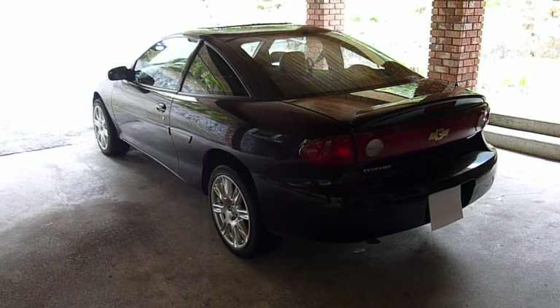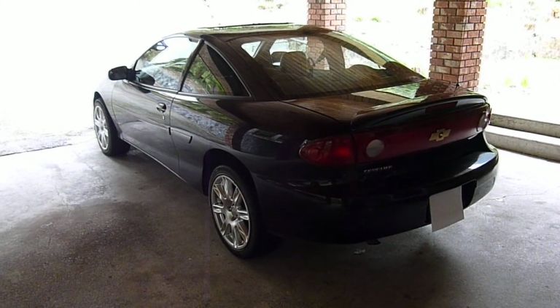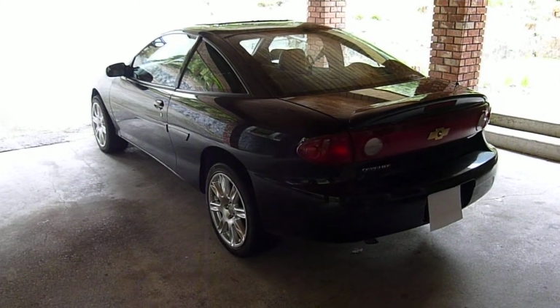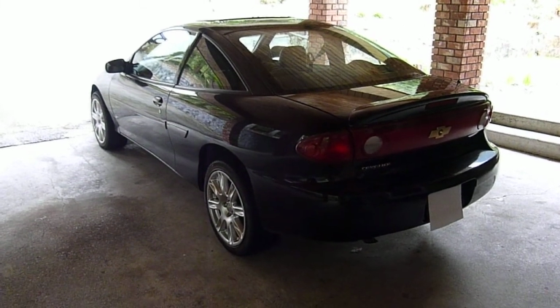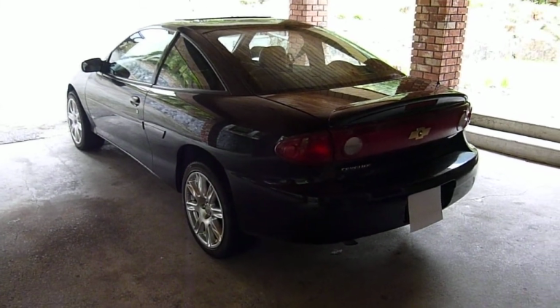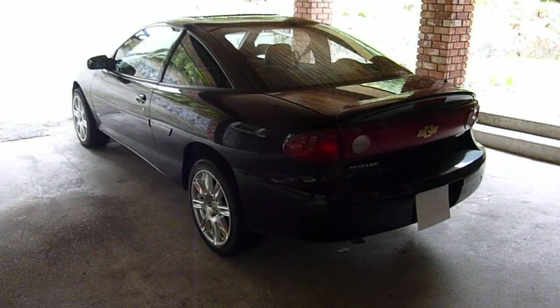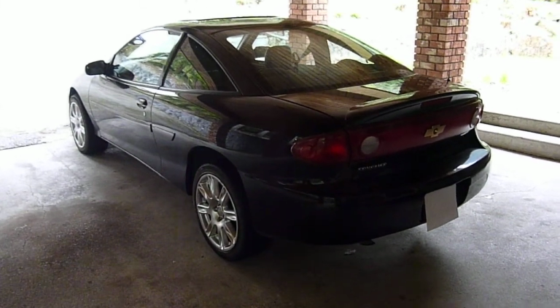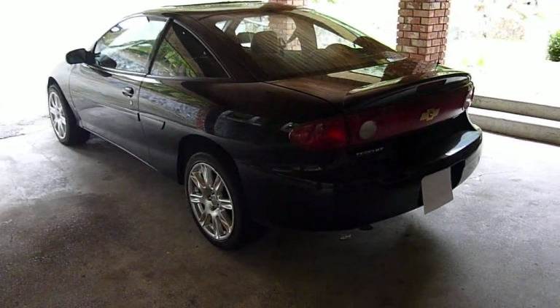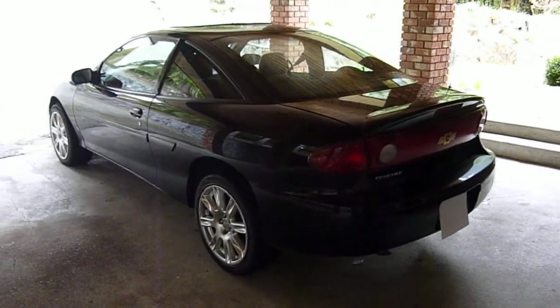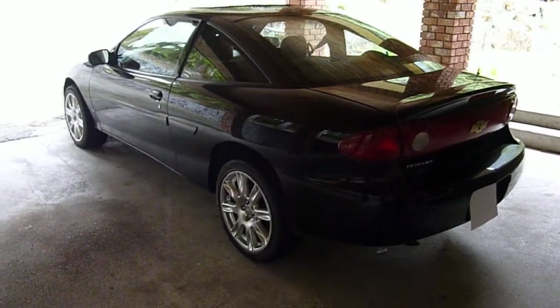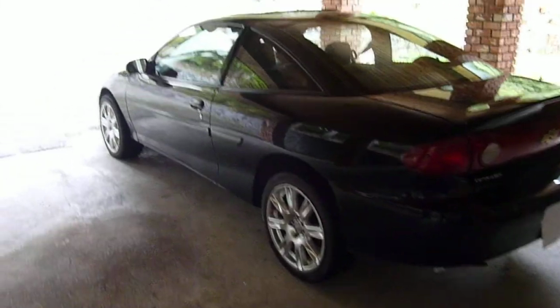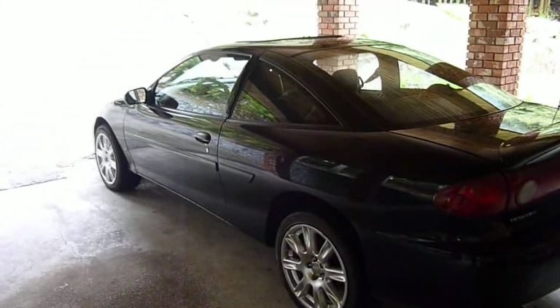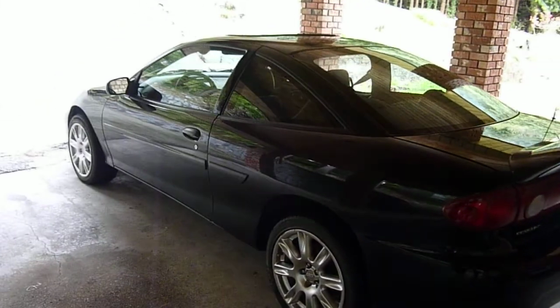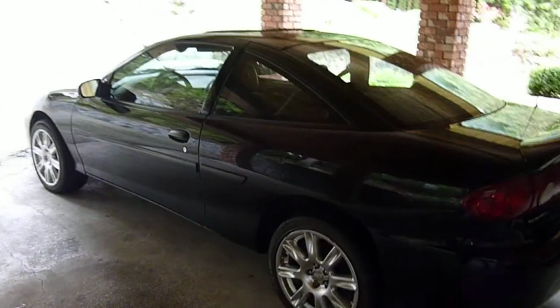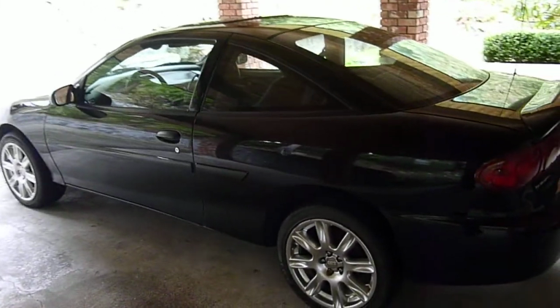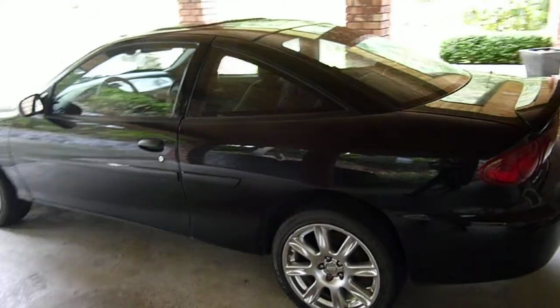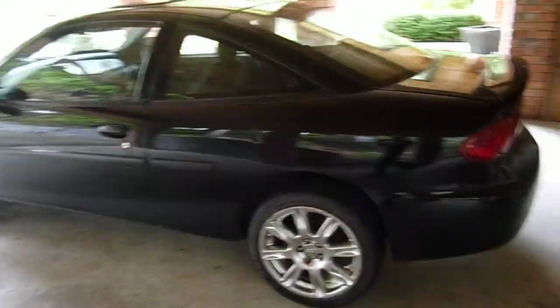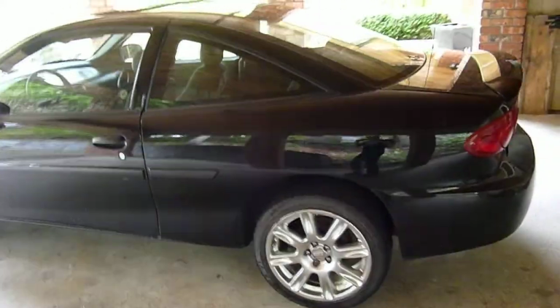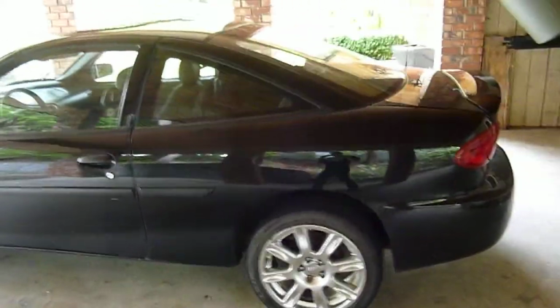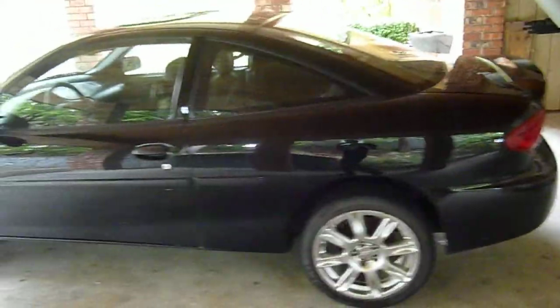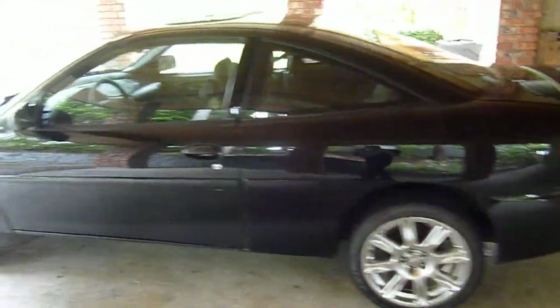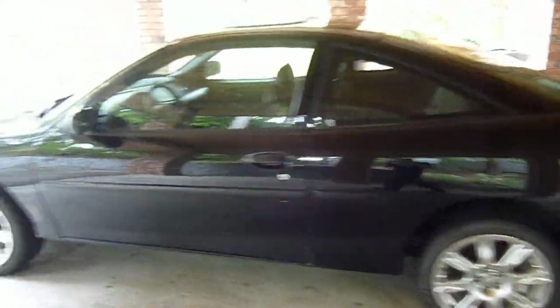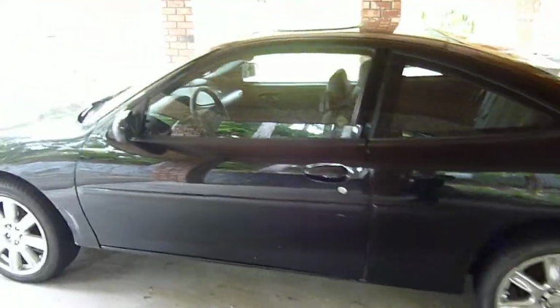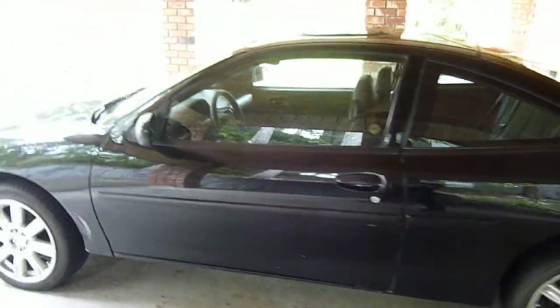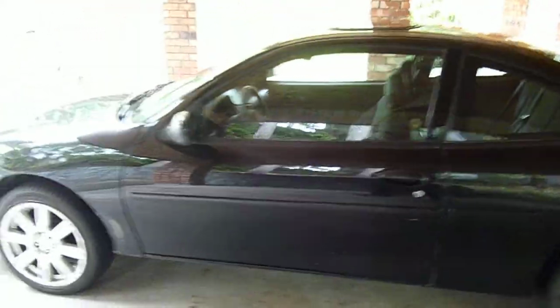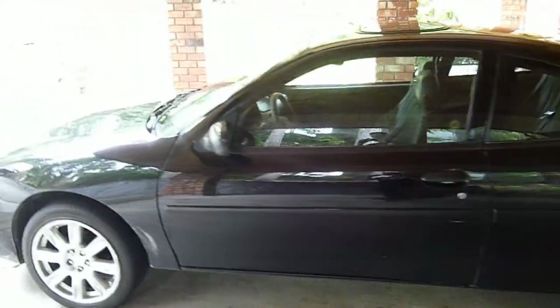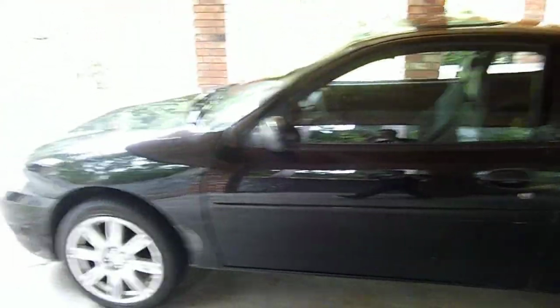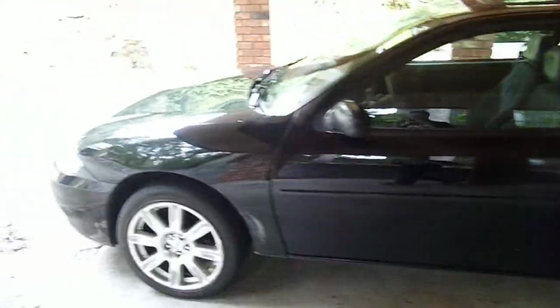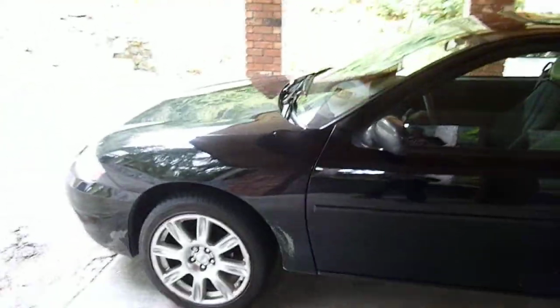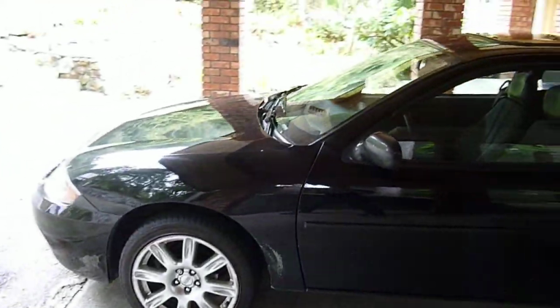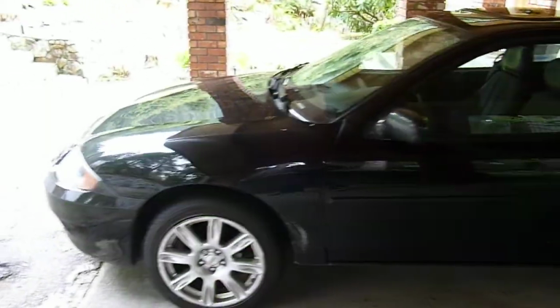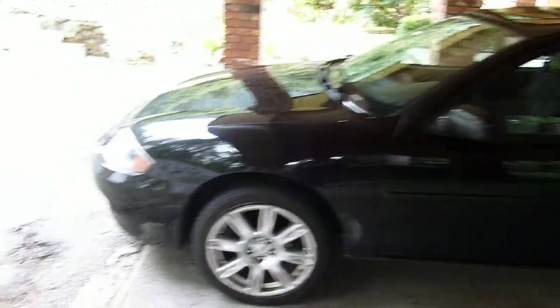Hey everybody, this is my updated video of my 2005 Chevy Cavalier. Got a new camera, so it's a little bit nicer.